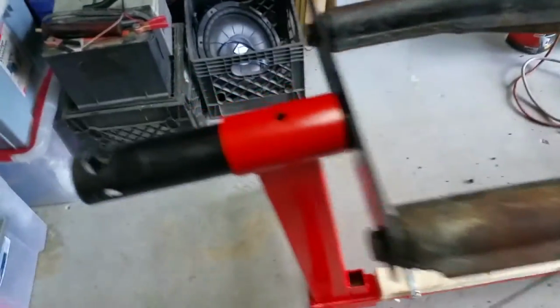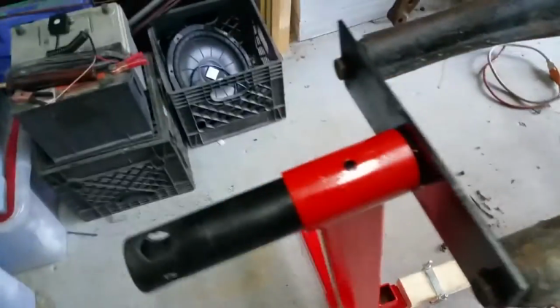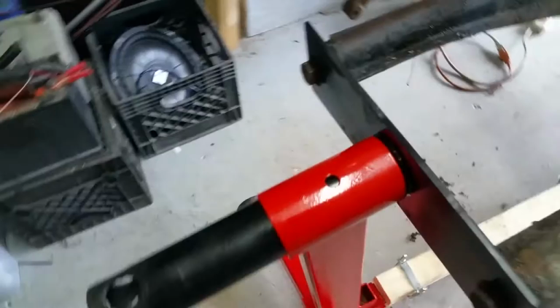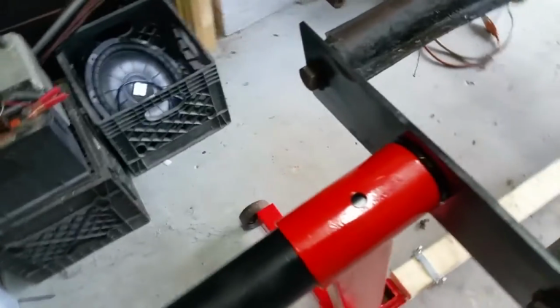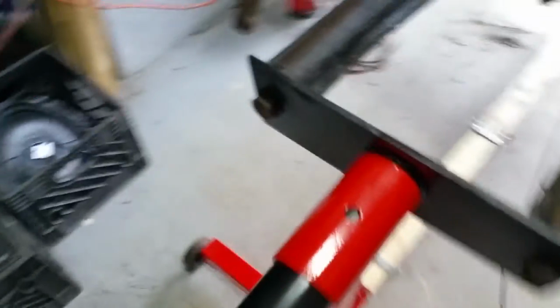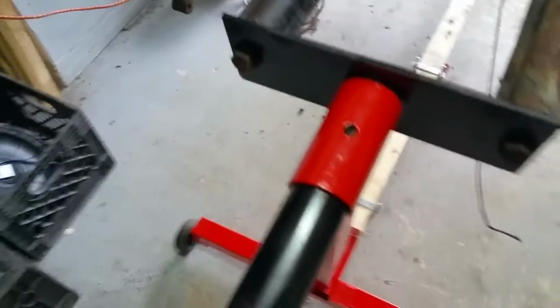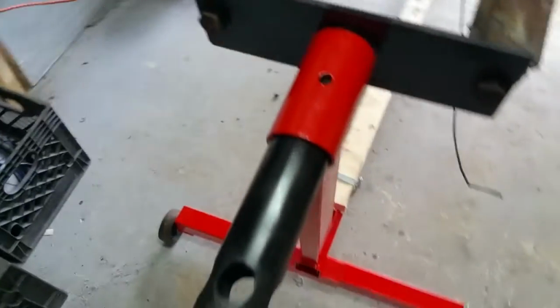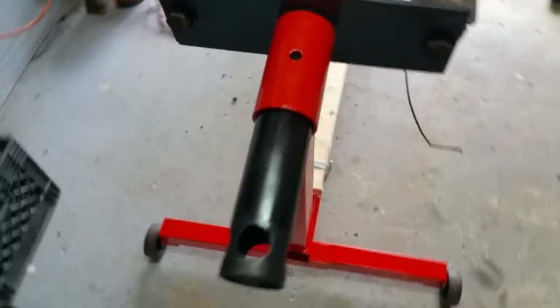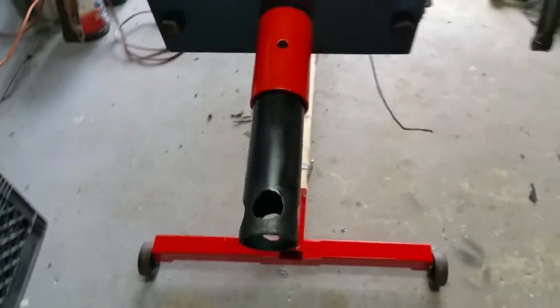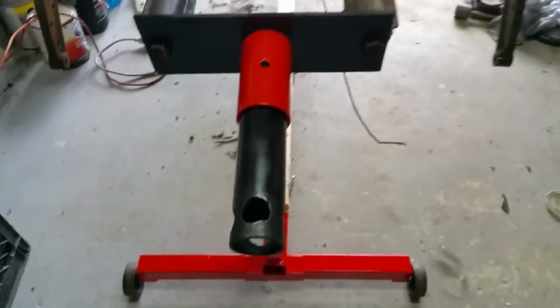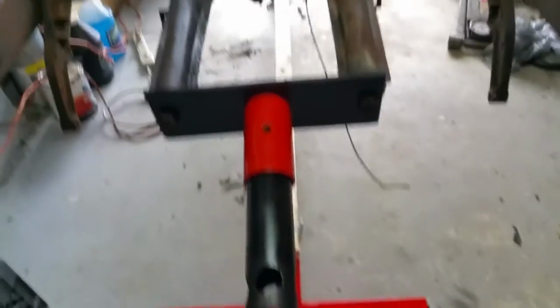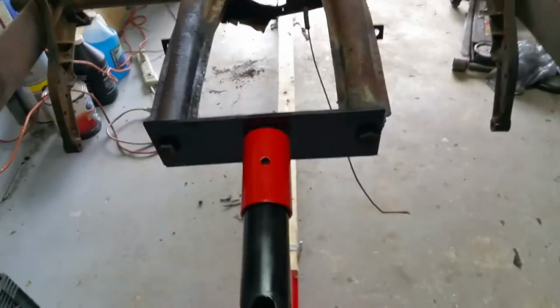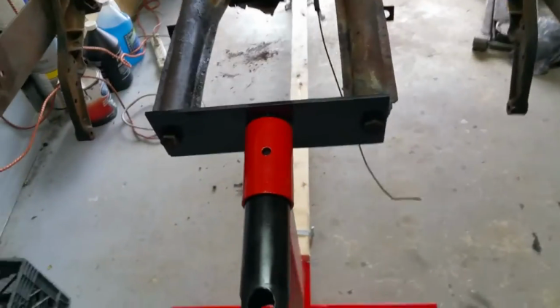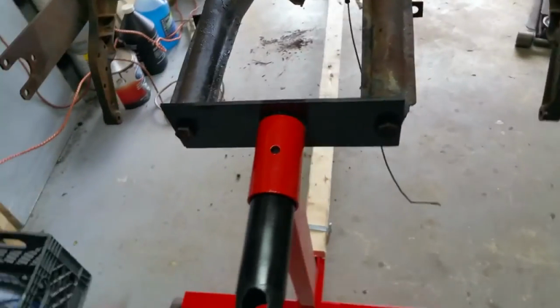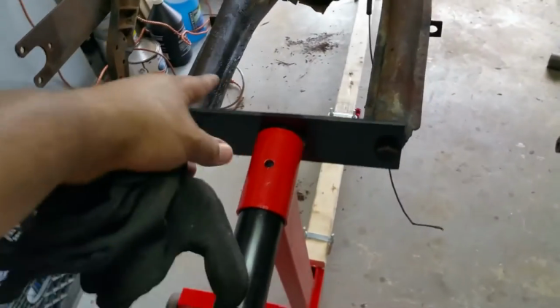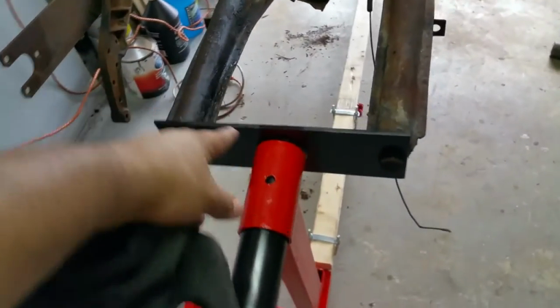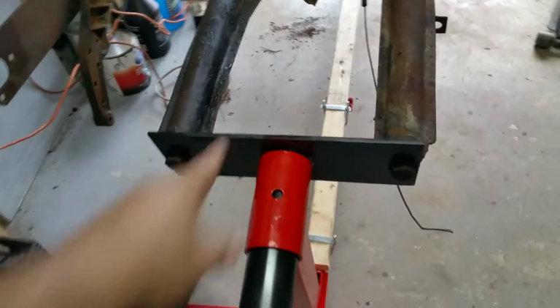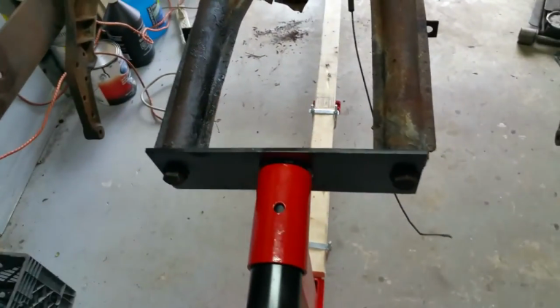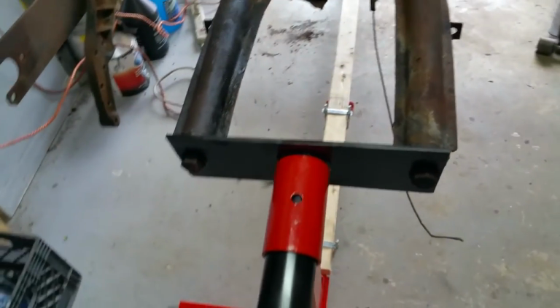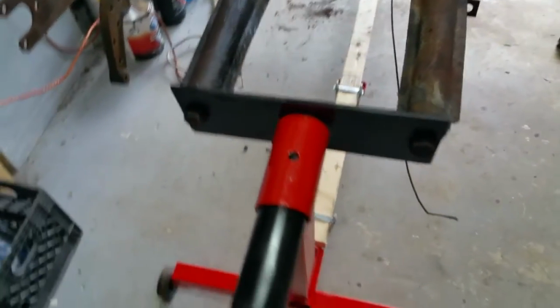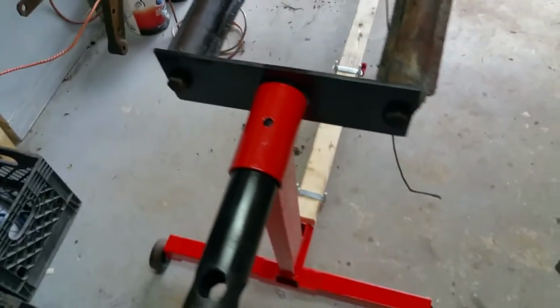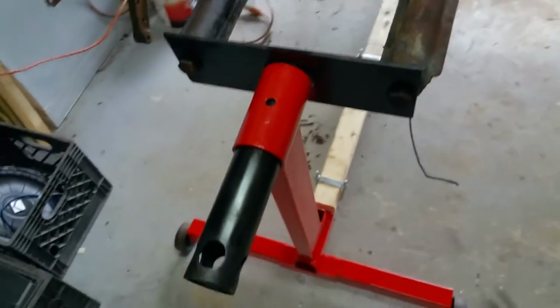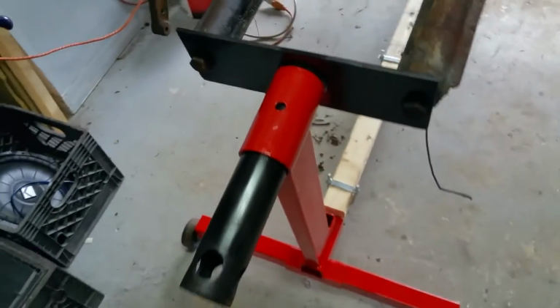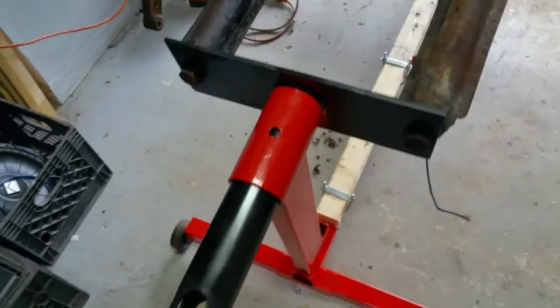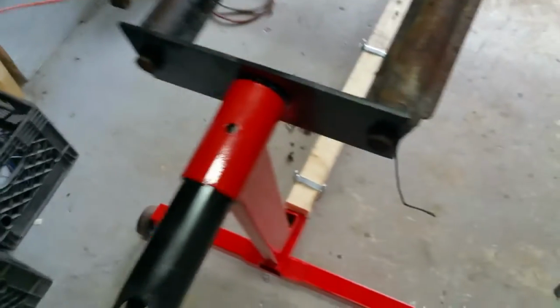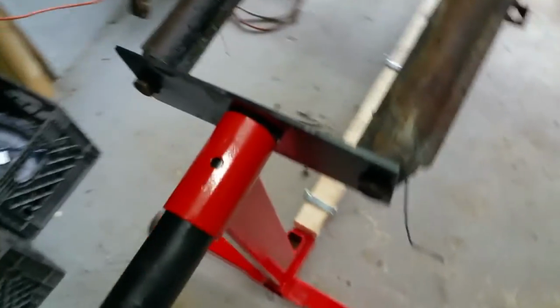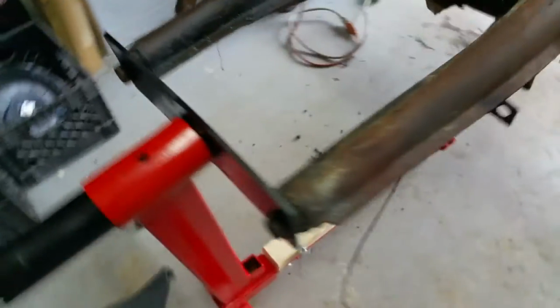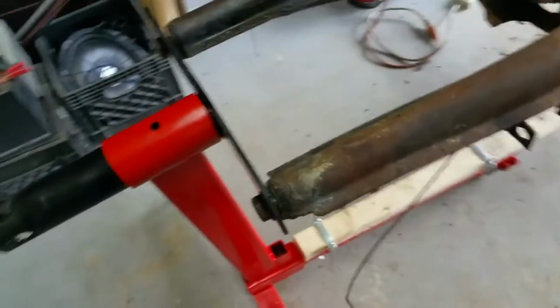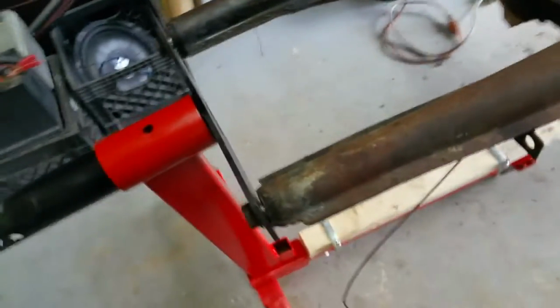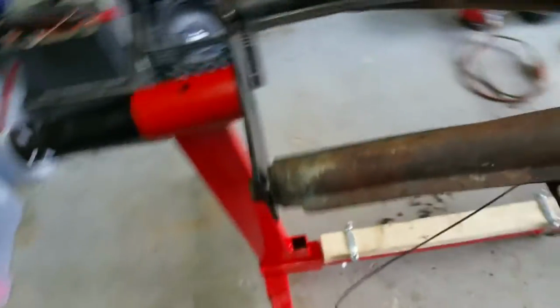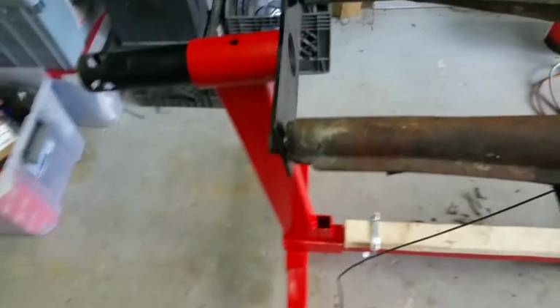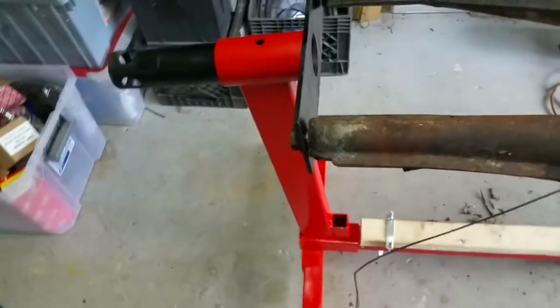There are two Harbor Freight Tool stands. I had these pieces made by Lawrence, Fab Shop 104.